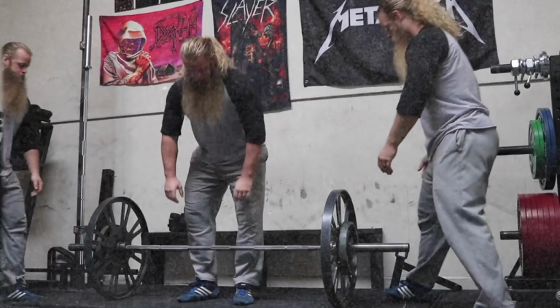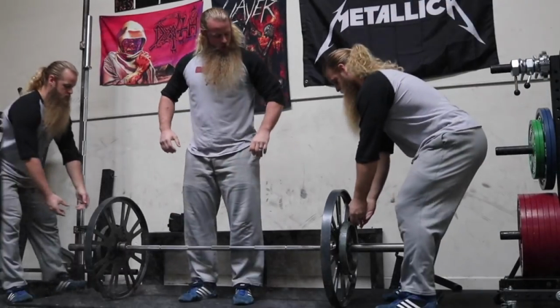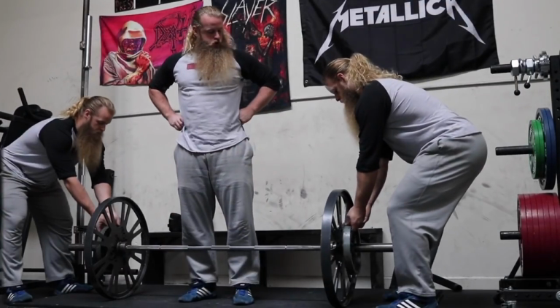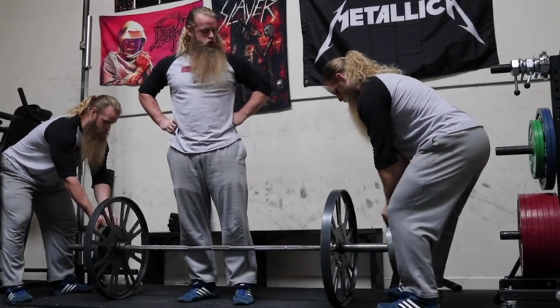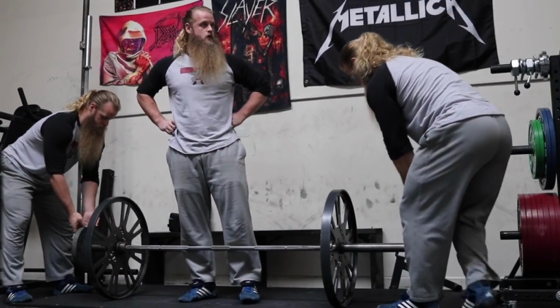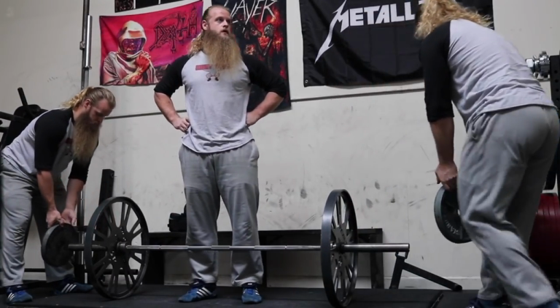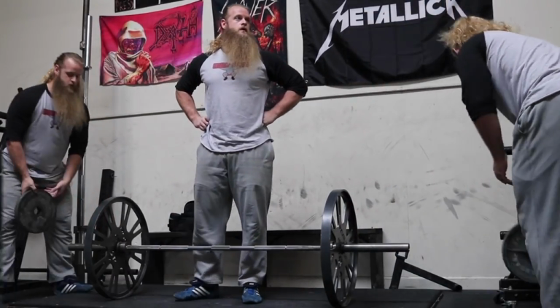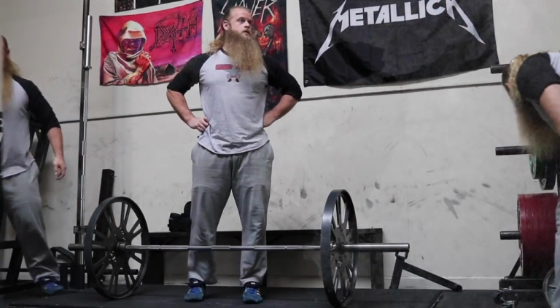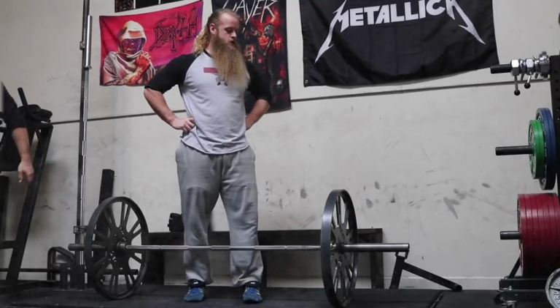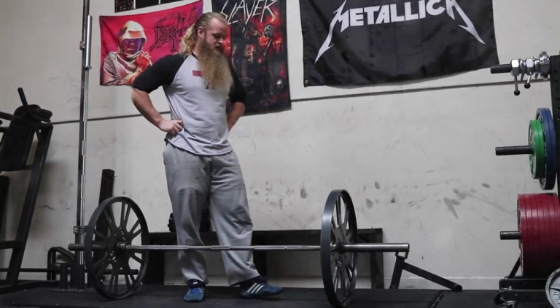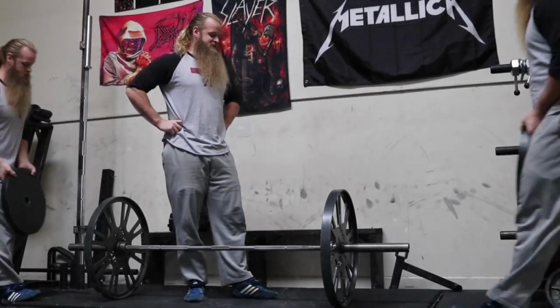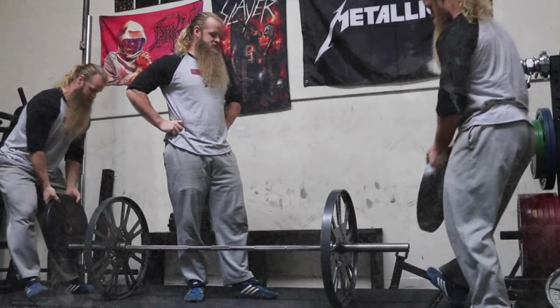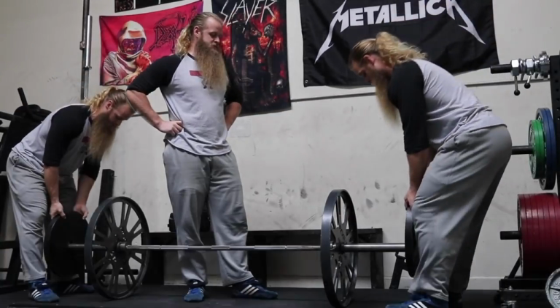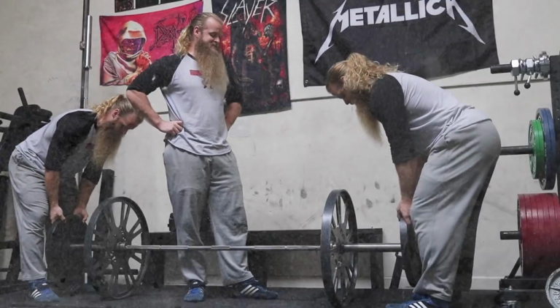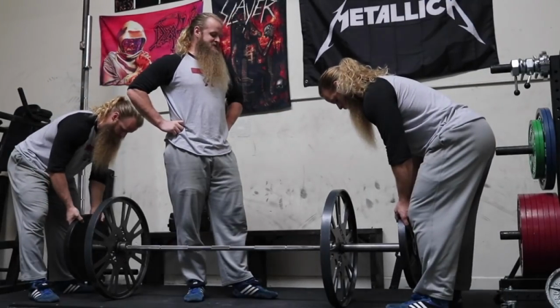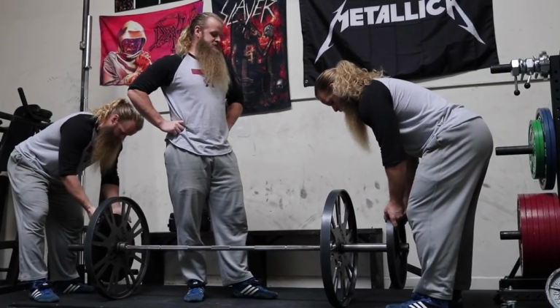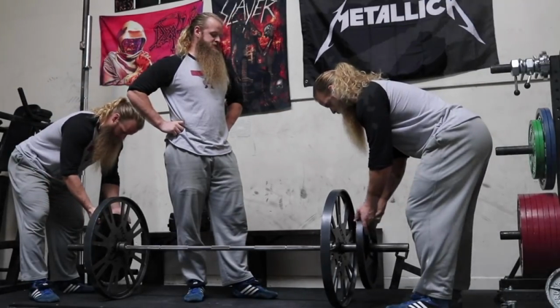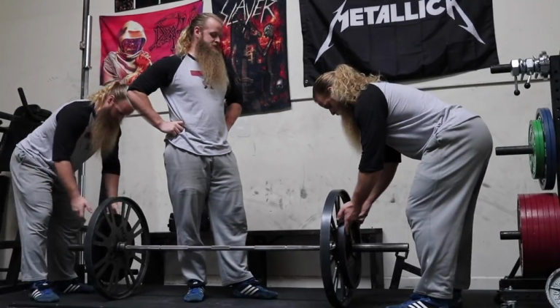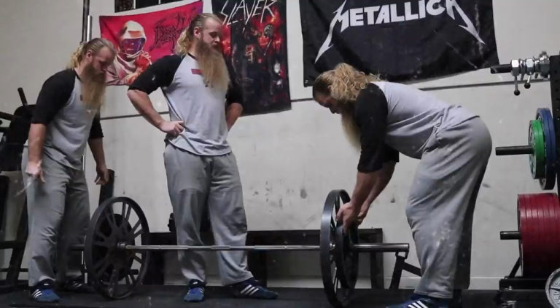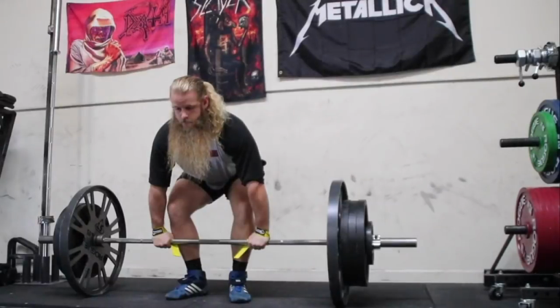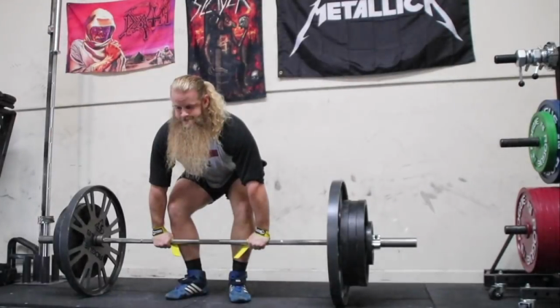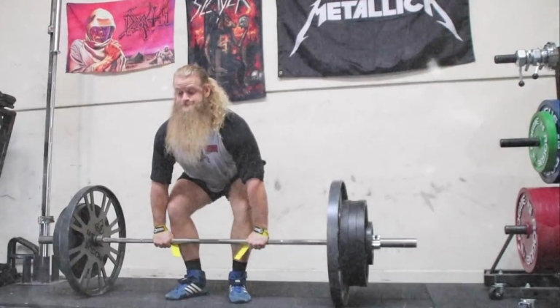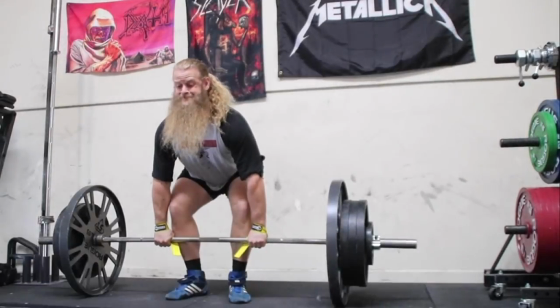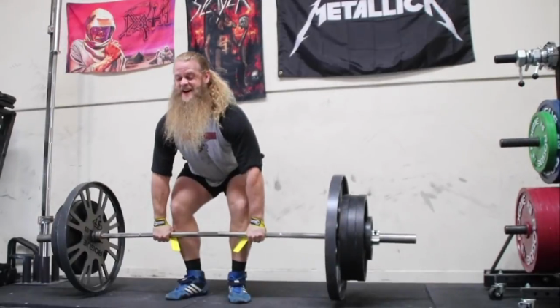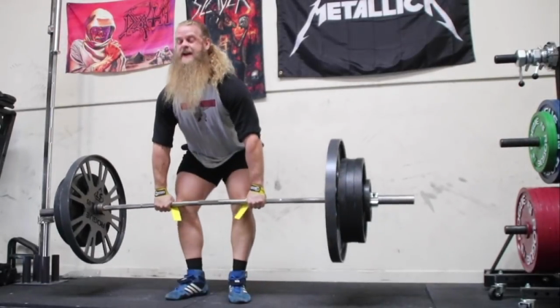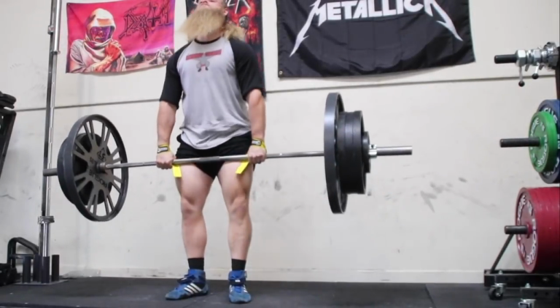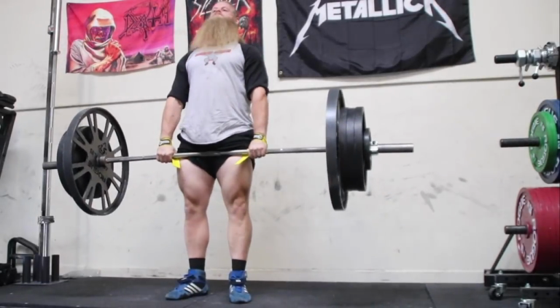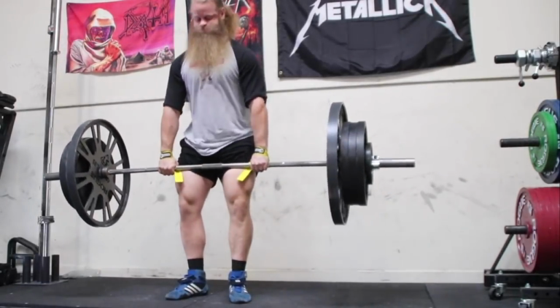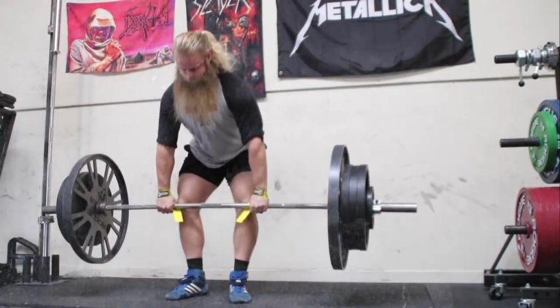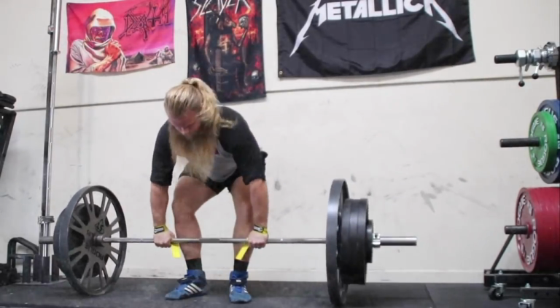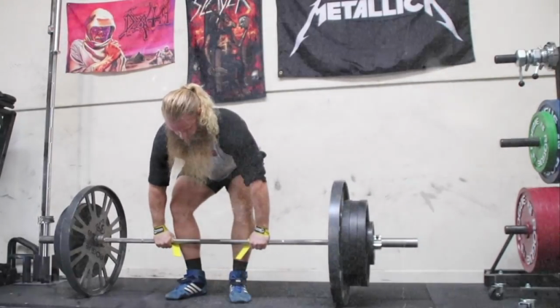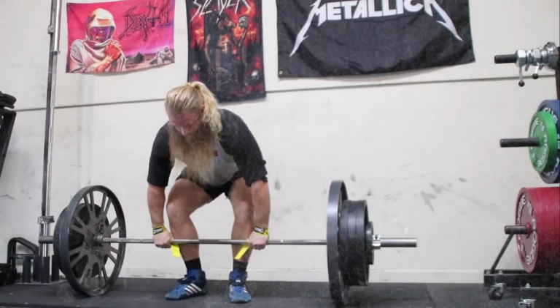Alright, I'm done. The first reason I prefer deadlifting with a kind of narrow stance is because I've been using this stance for several years now and I'm used to it. With that said, I do commonly suggest people bring their stance in when I work with them, and I'll explain why.